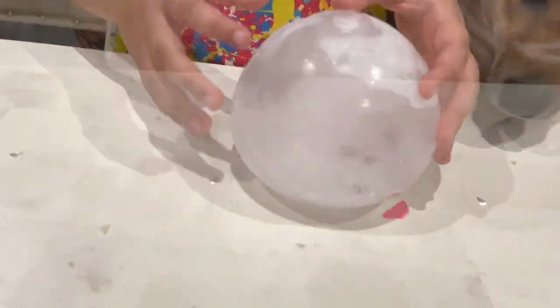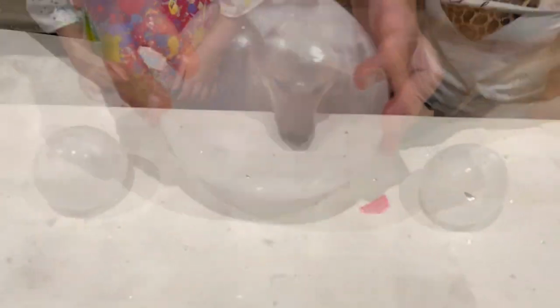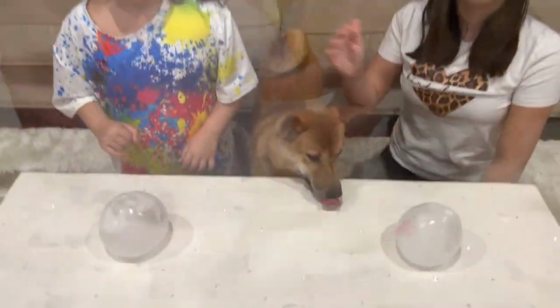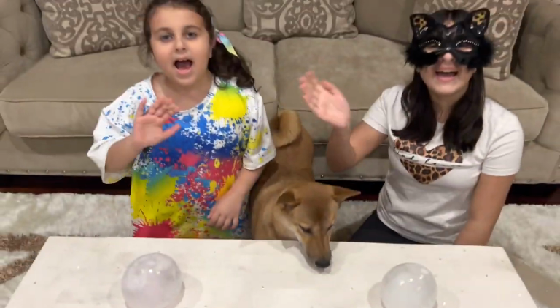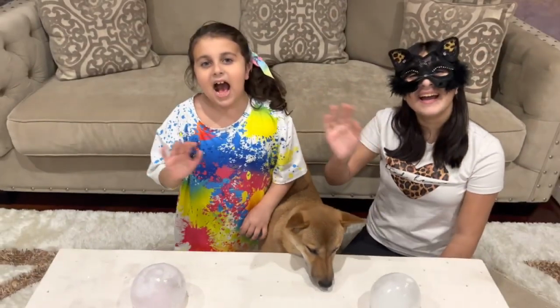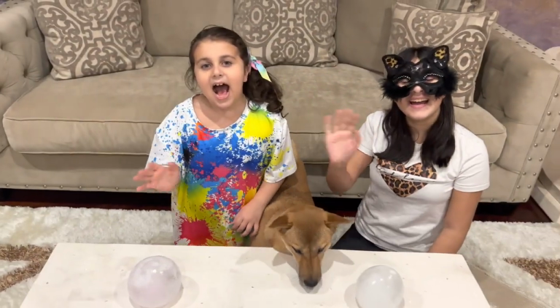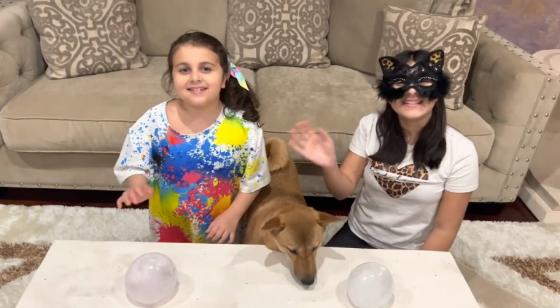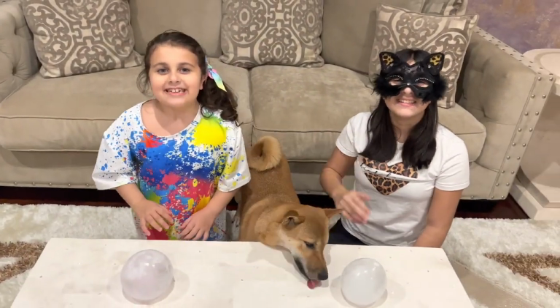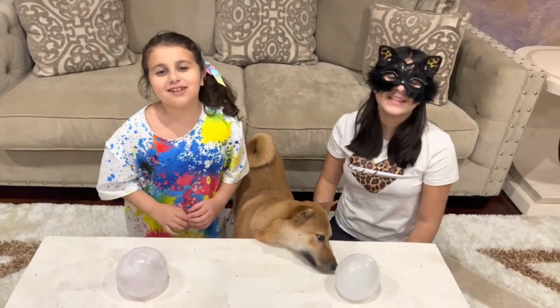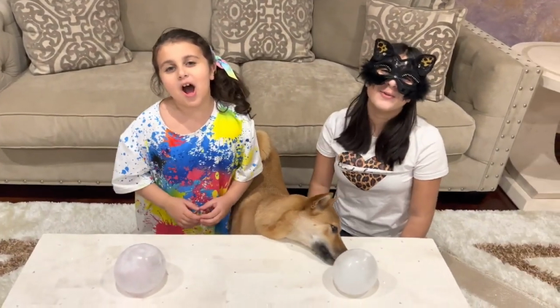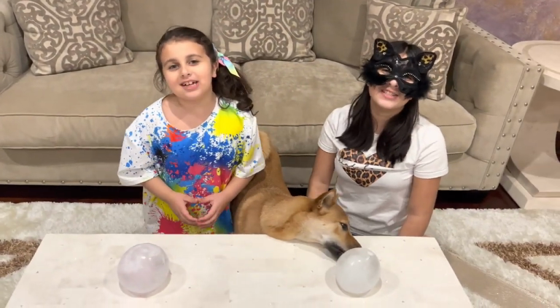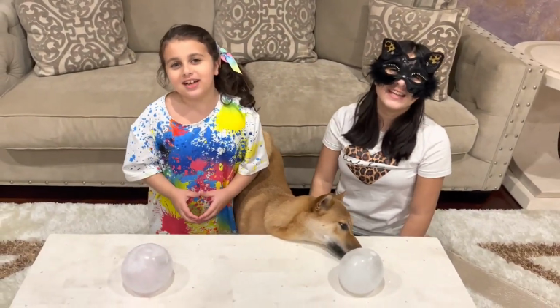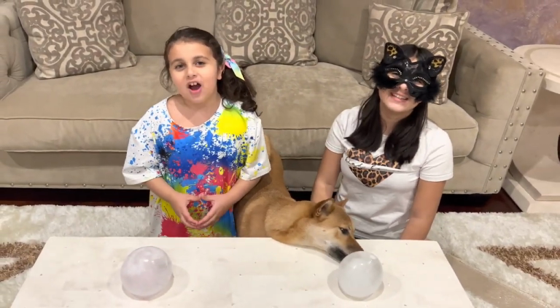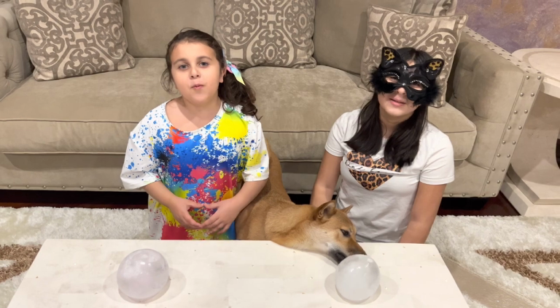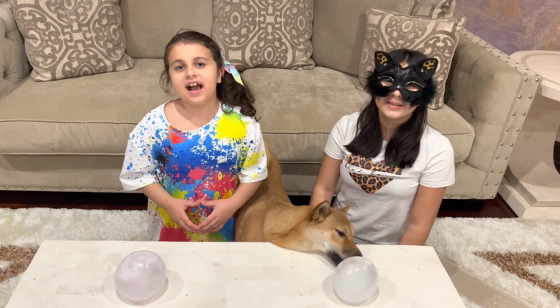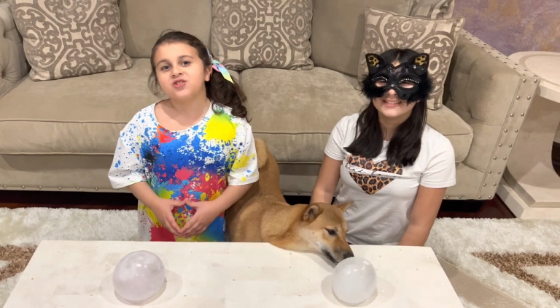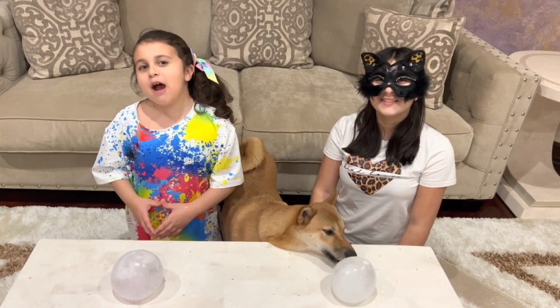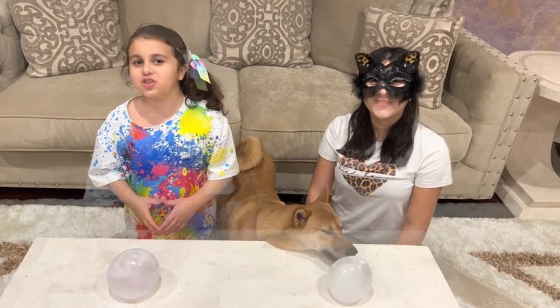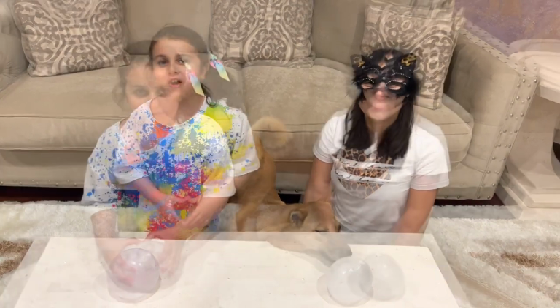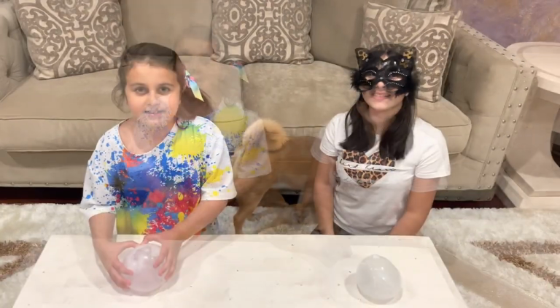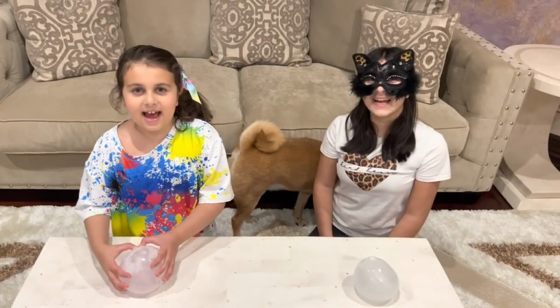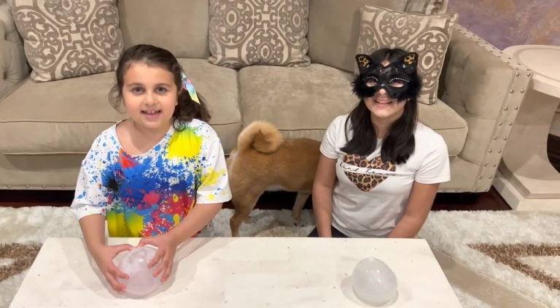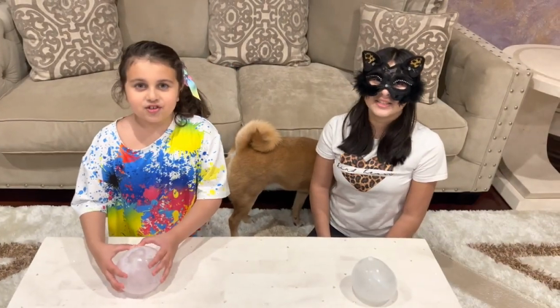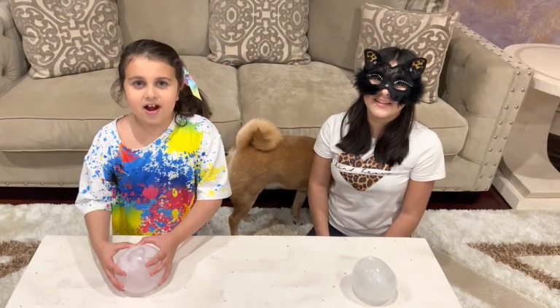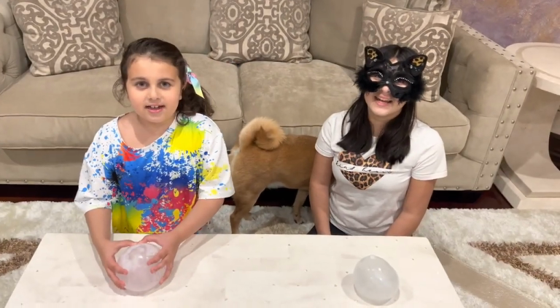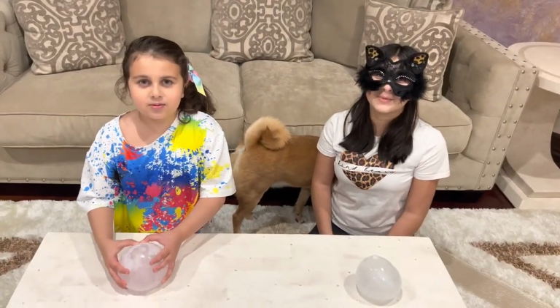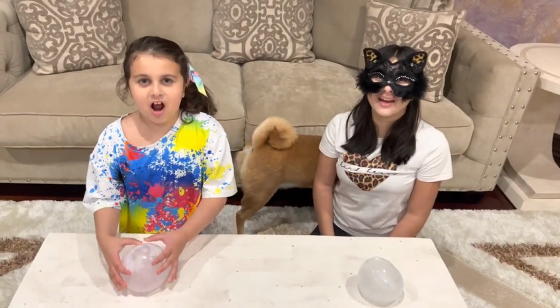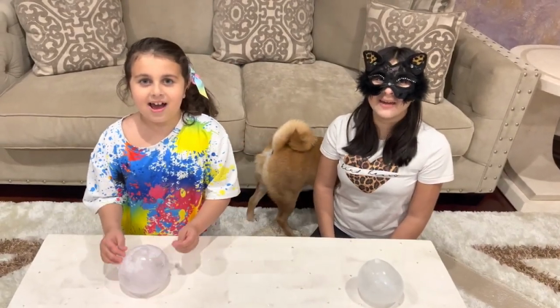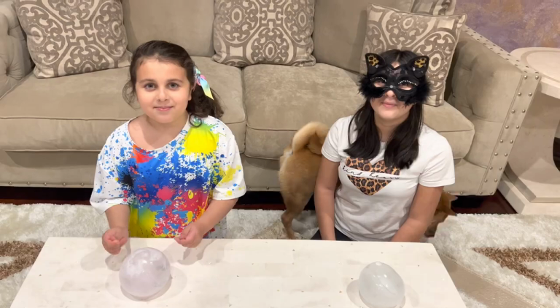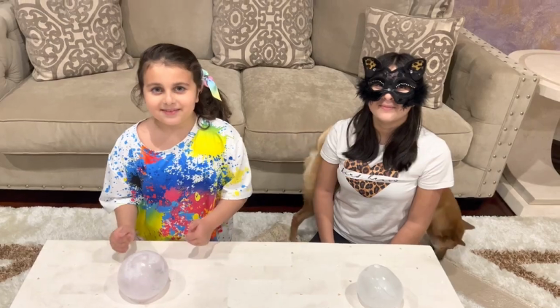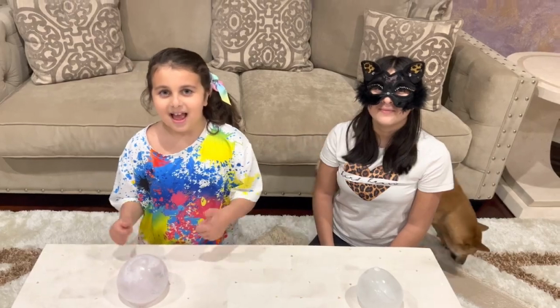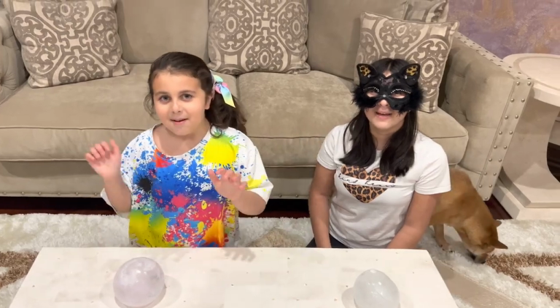Bye guys, thanks for watching, hope you guys enjoyed our show. Please like, share and subscribe. Bye!